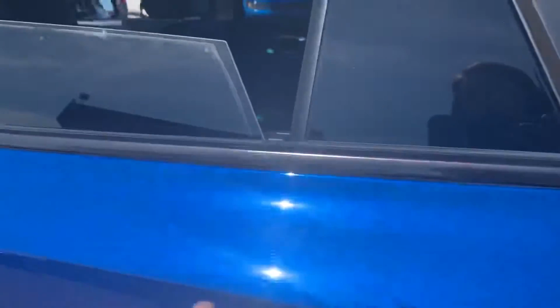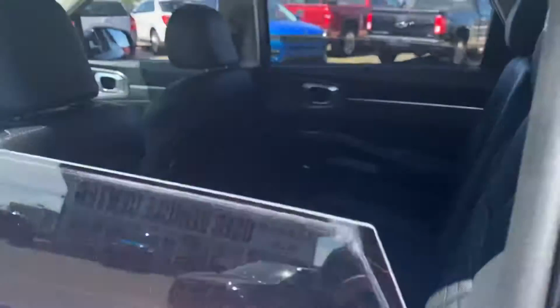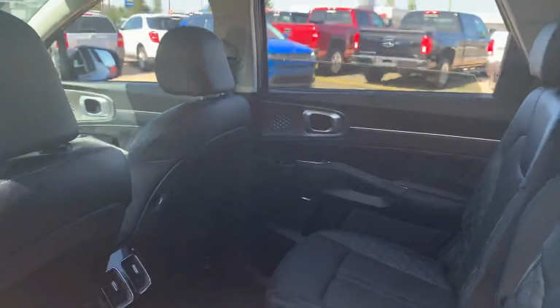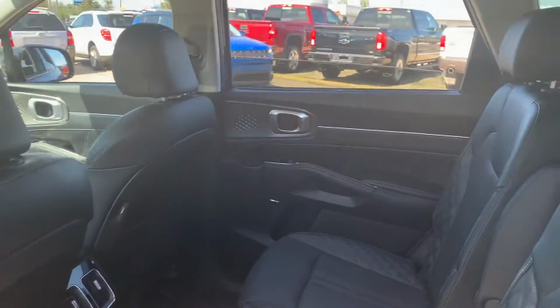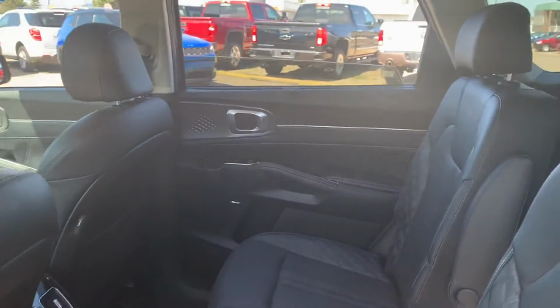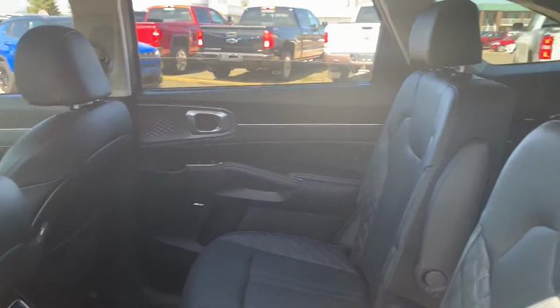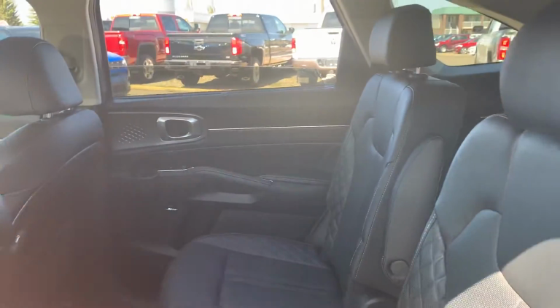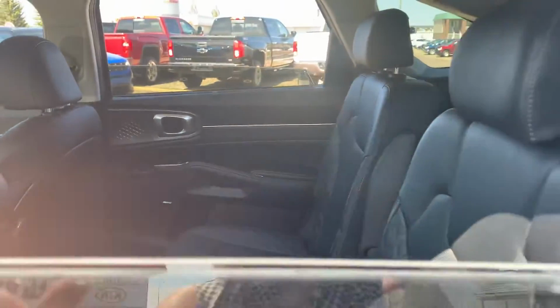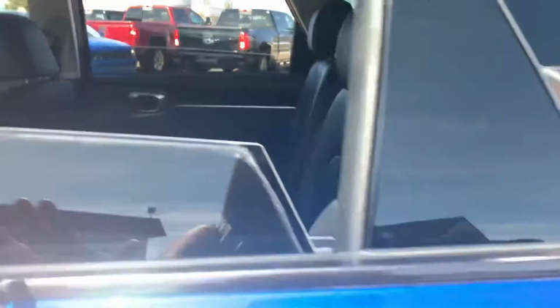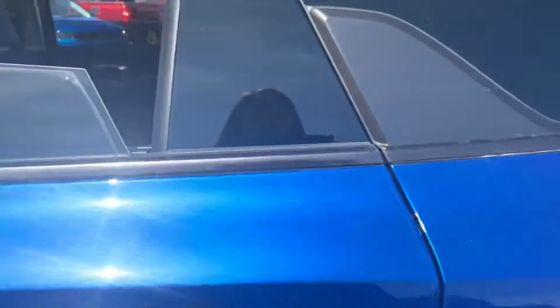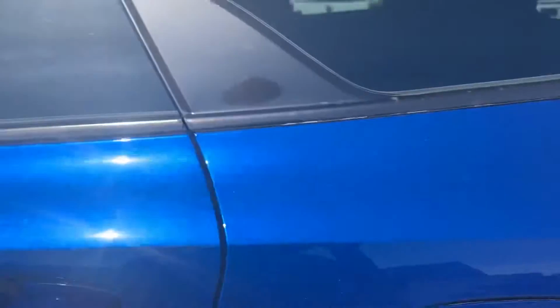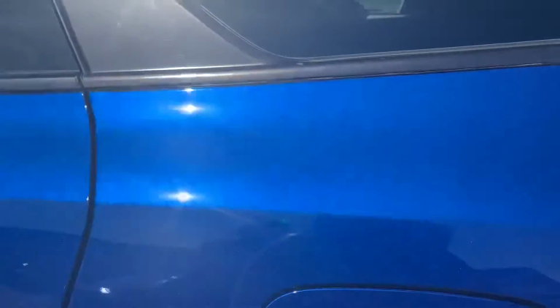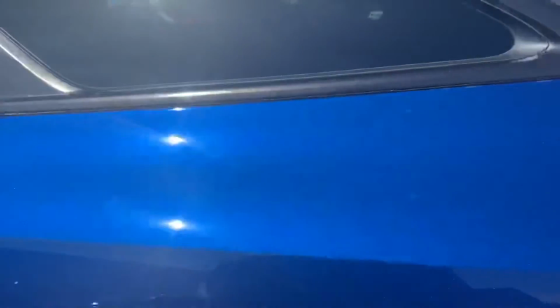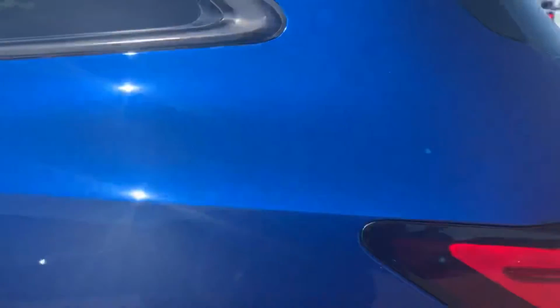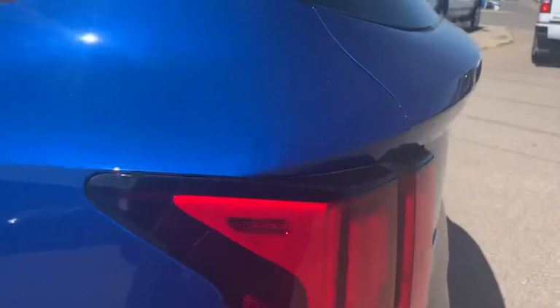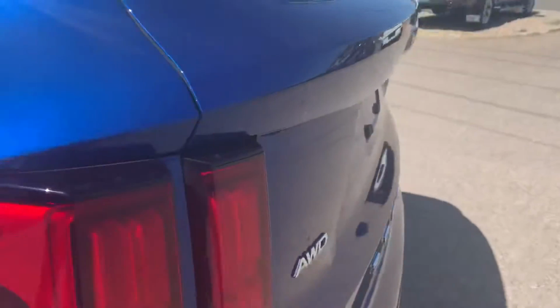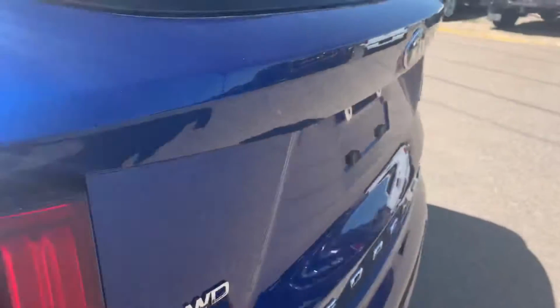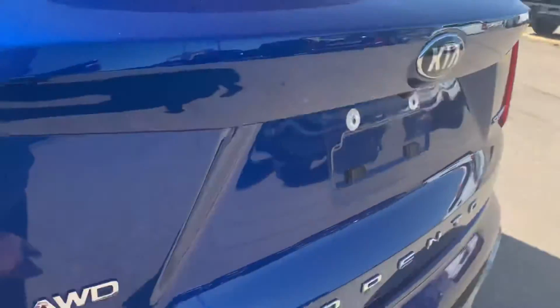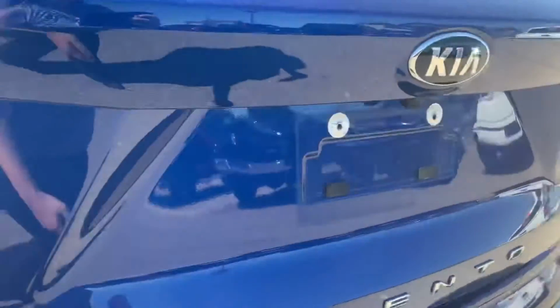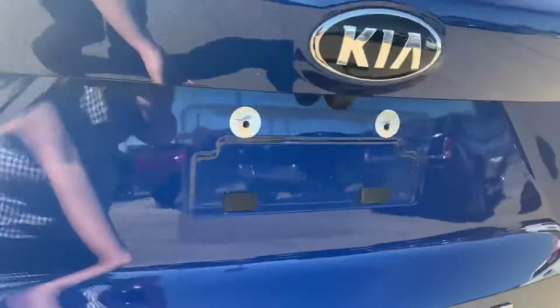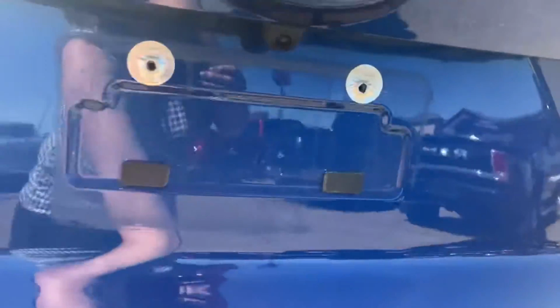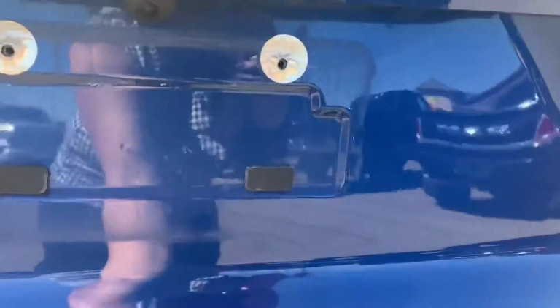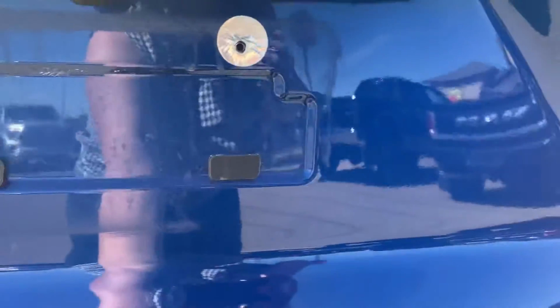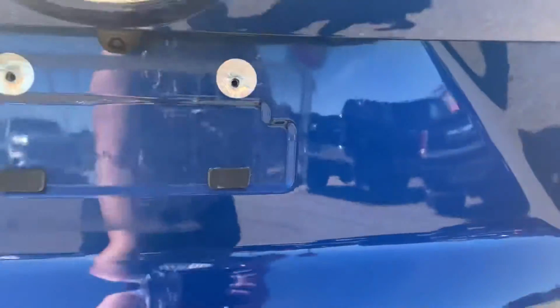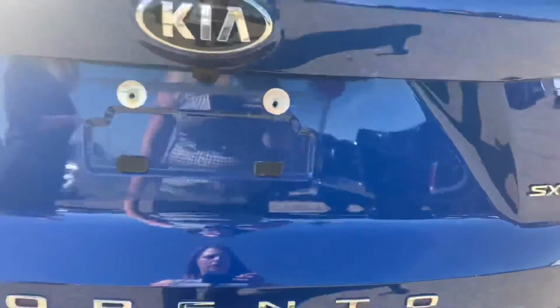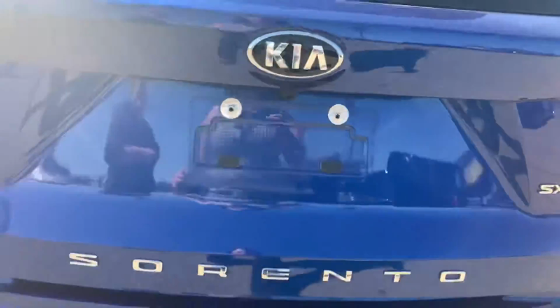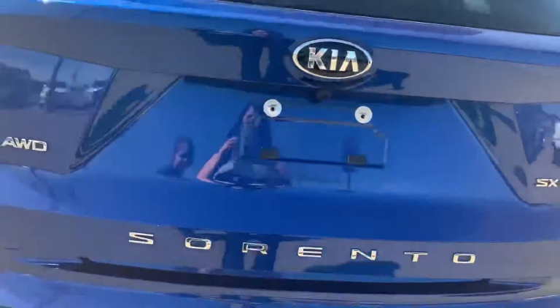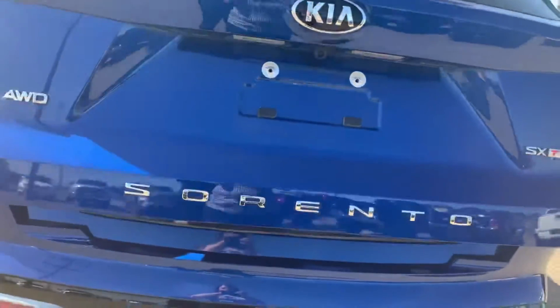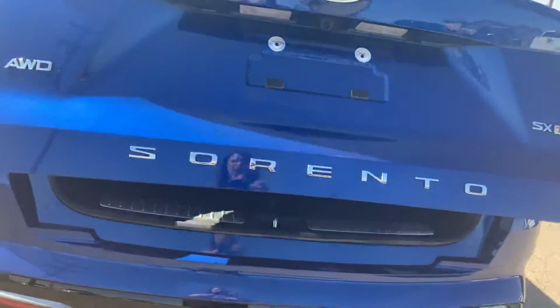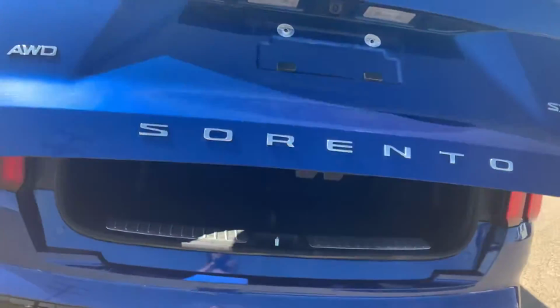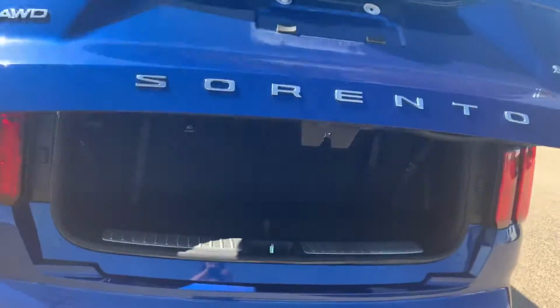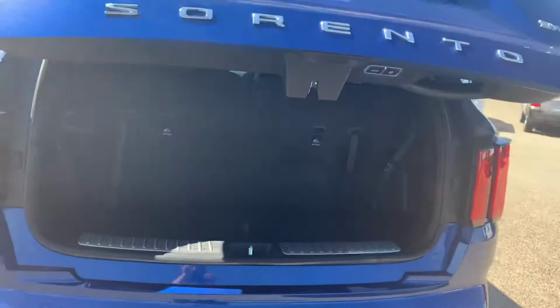You do have tinted windows in the back, which is also really nice. It does come with a full panoramic sunroof, and it comes with a power liftgate. Absolutely love that.